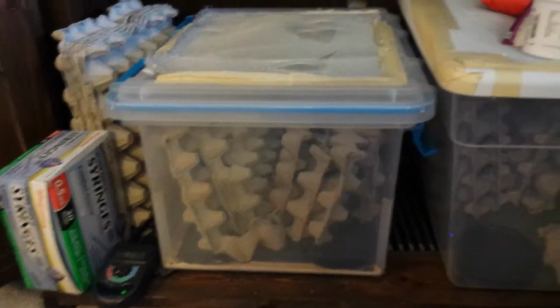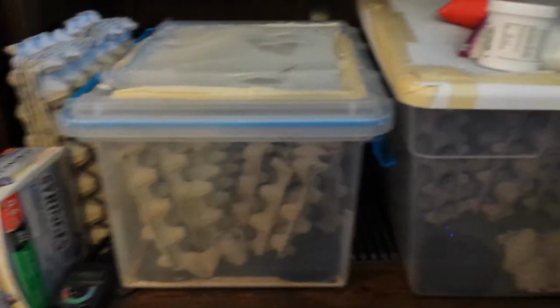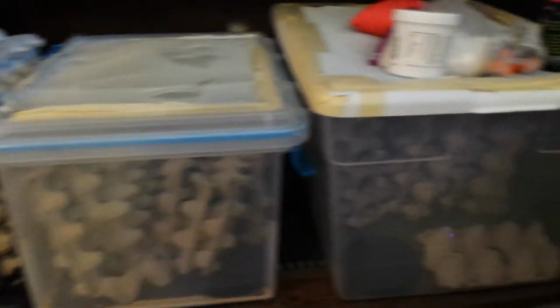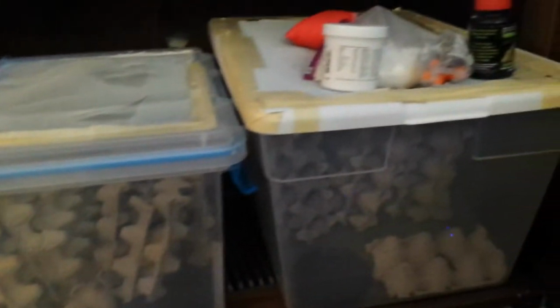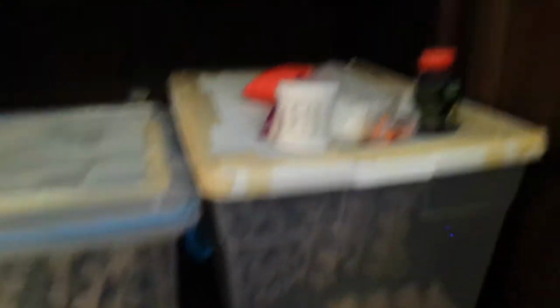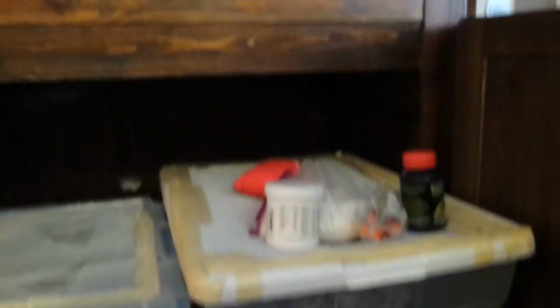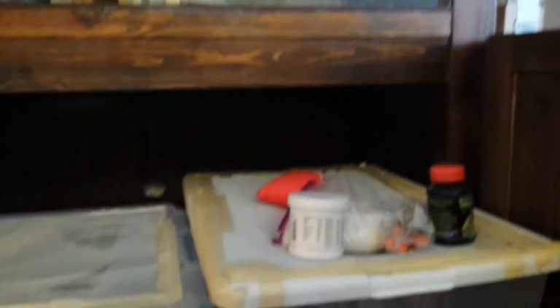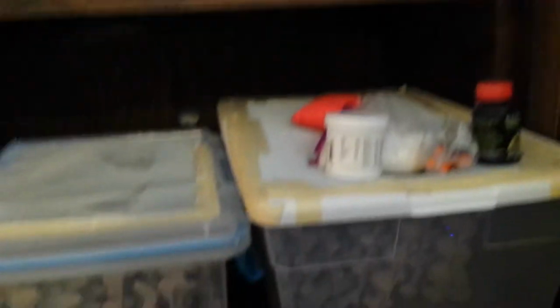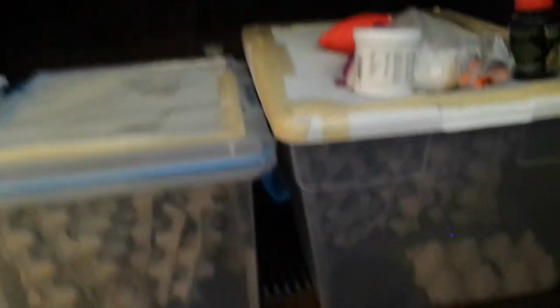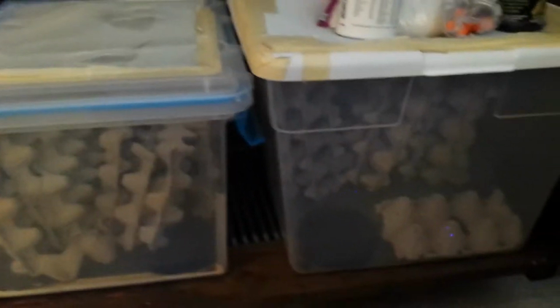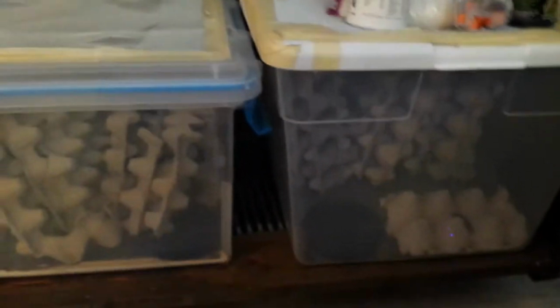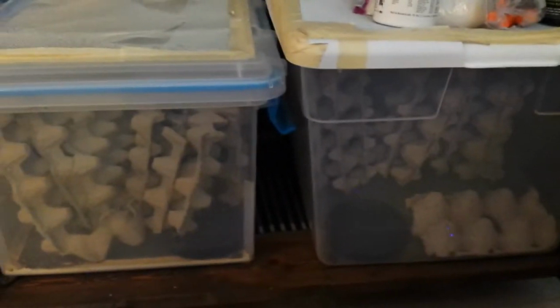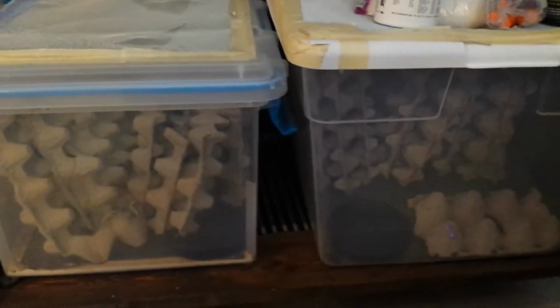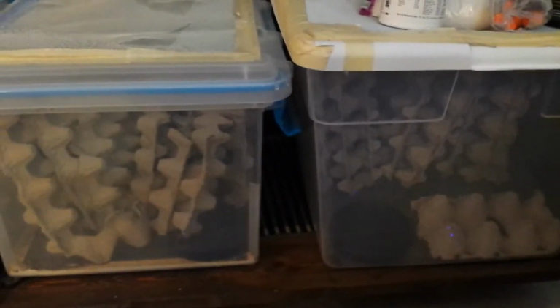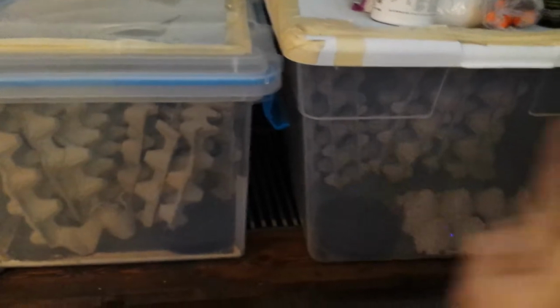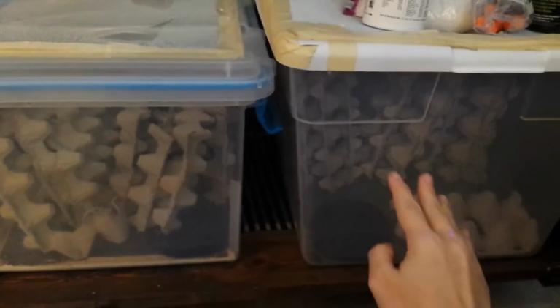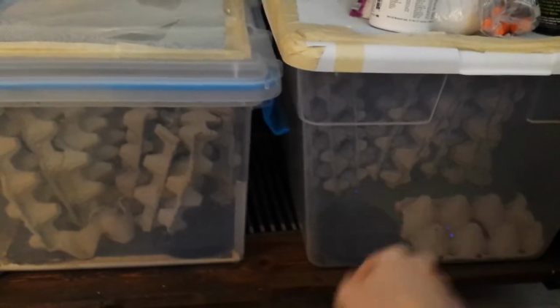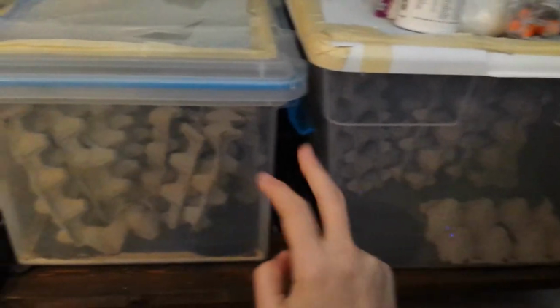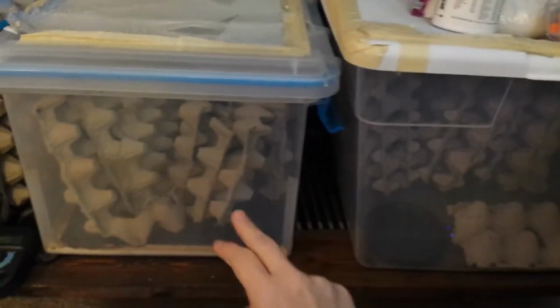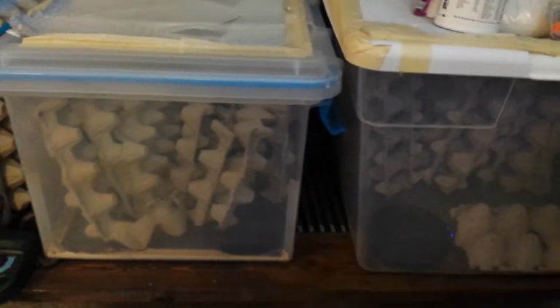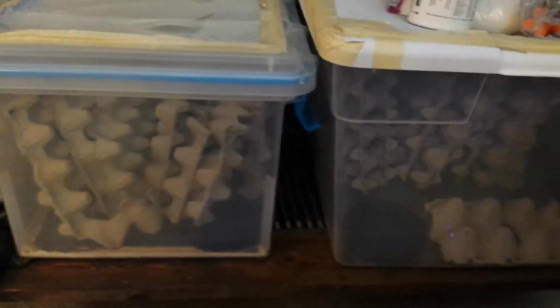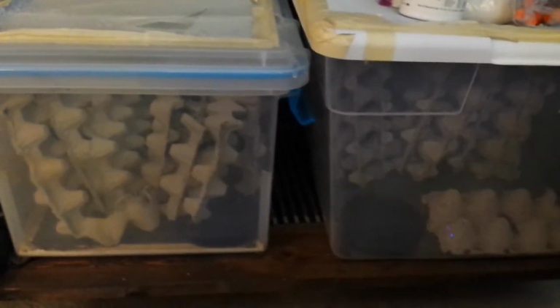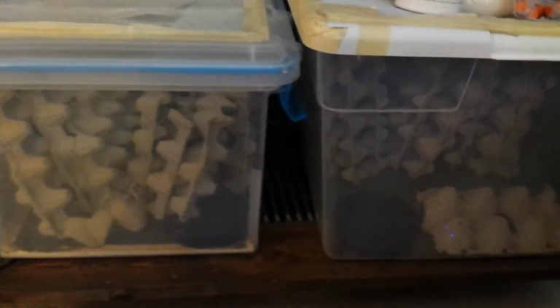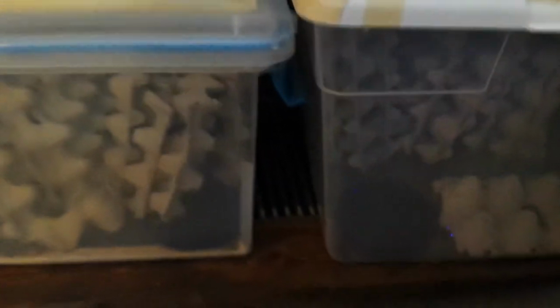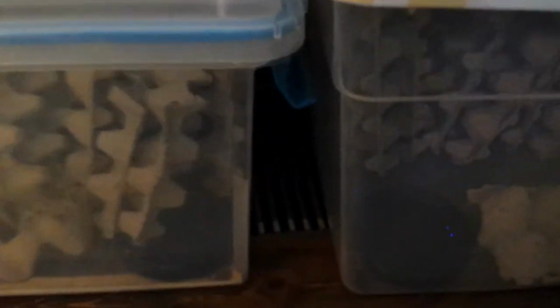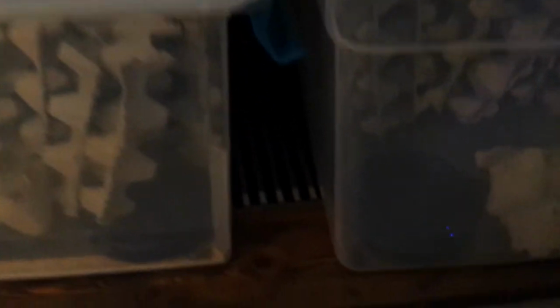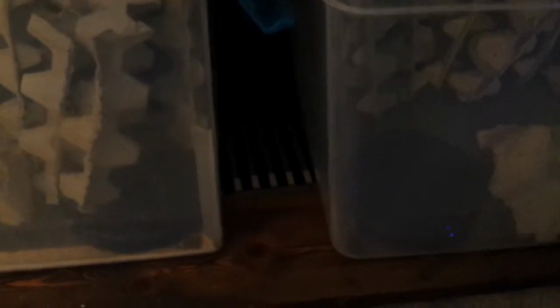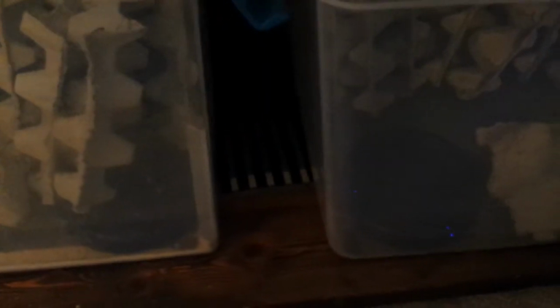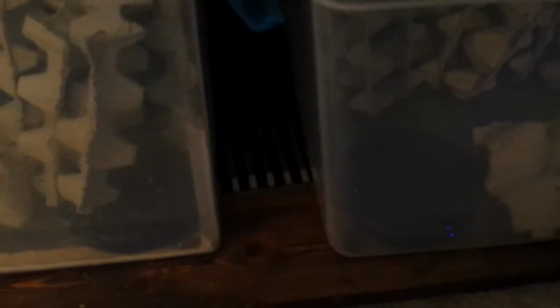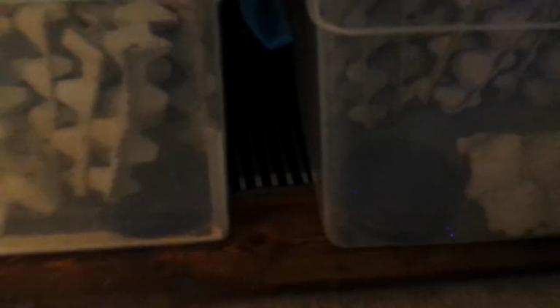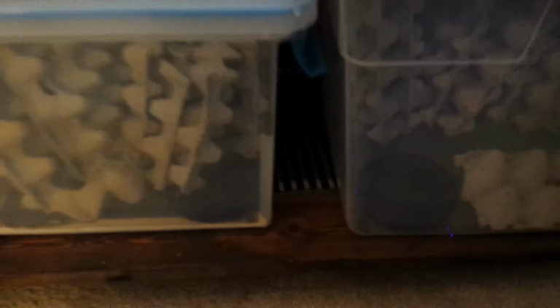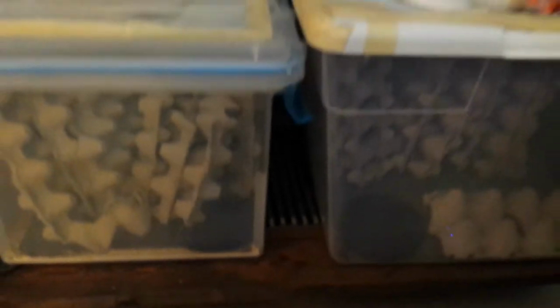This is my secret roach cabinet. Like in the previous video, this is the adult bin and this is the baby bin. We're about to feed them both. As you can see, their food bowls are empty. Let's fill them up.